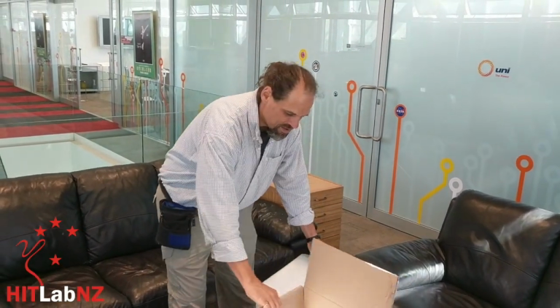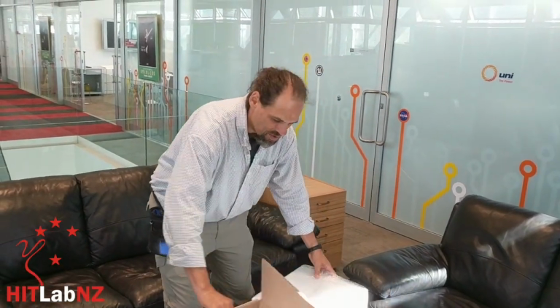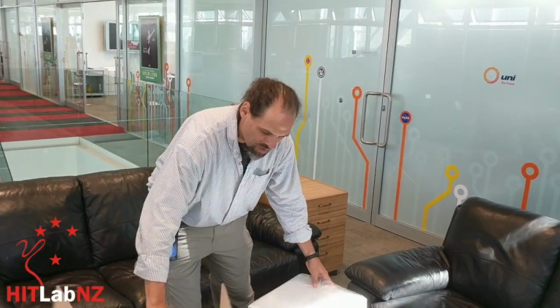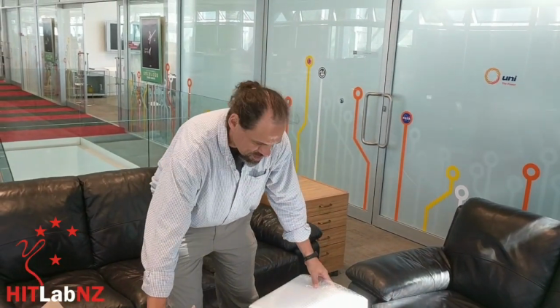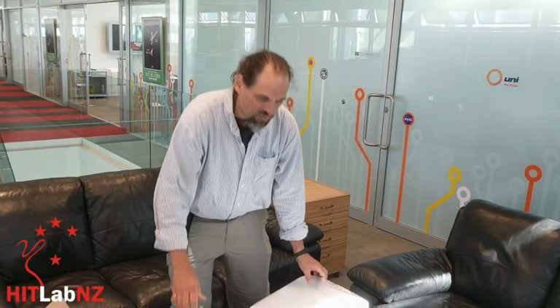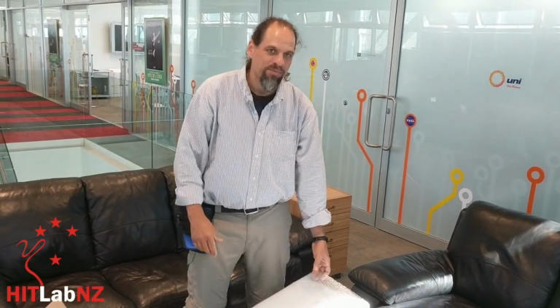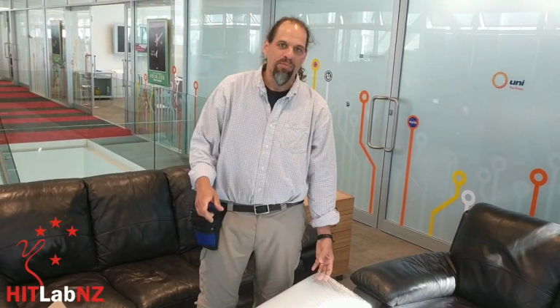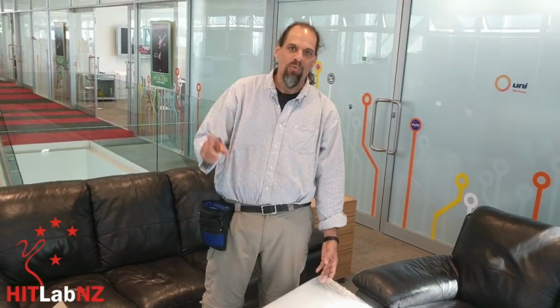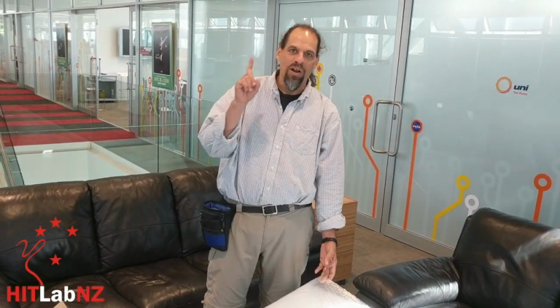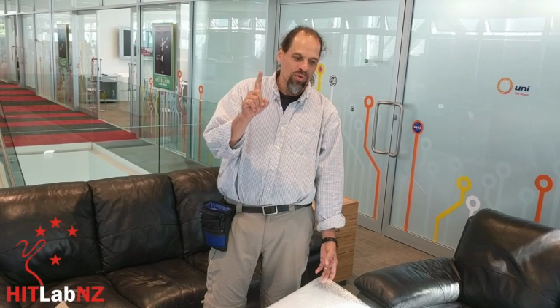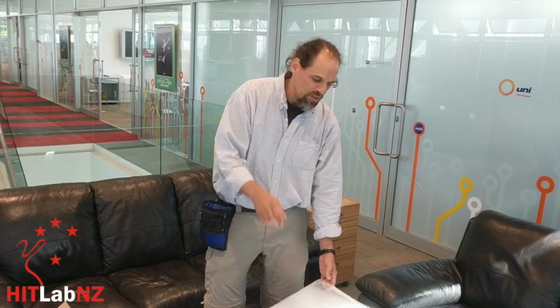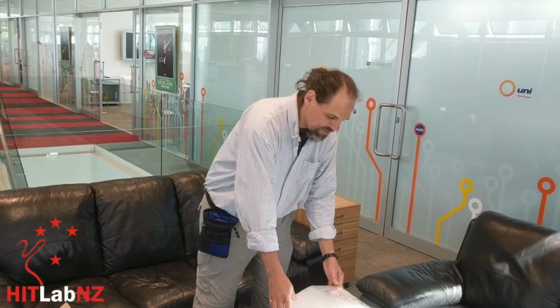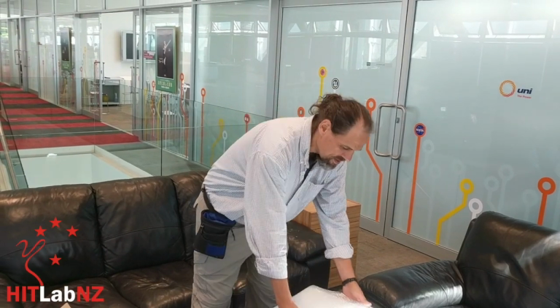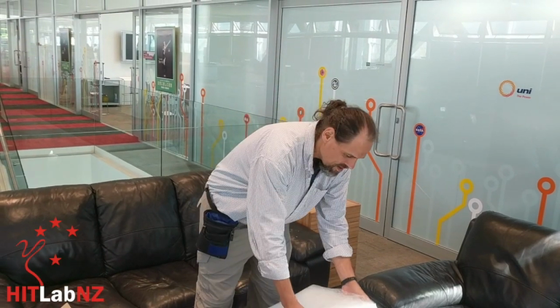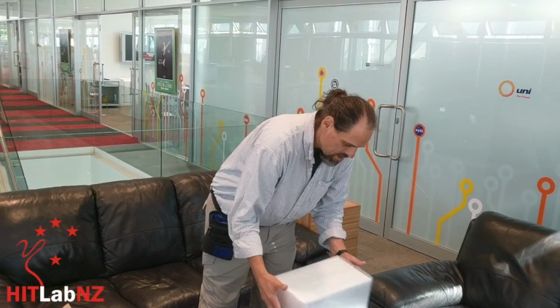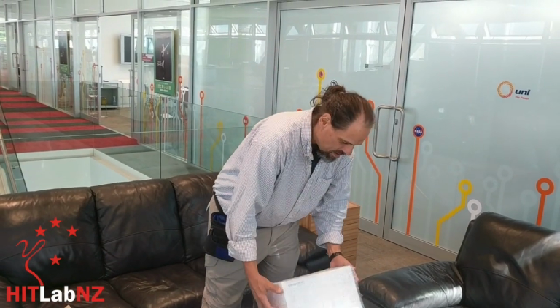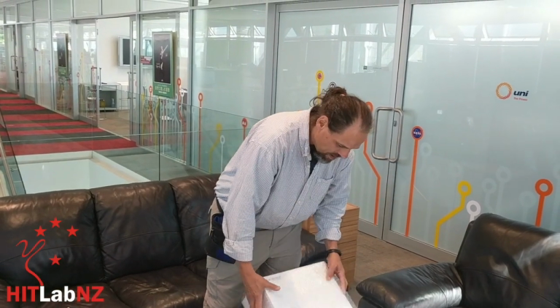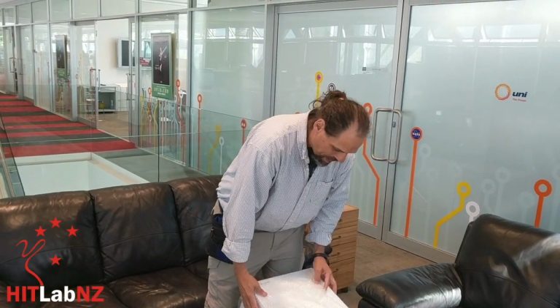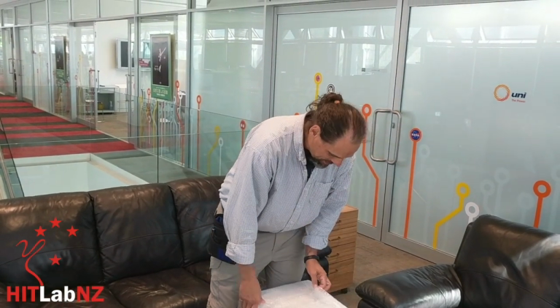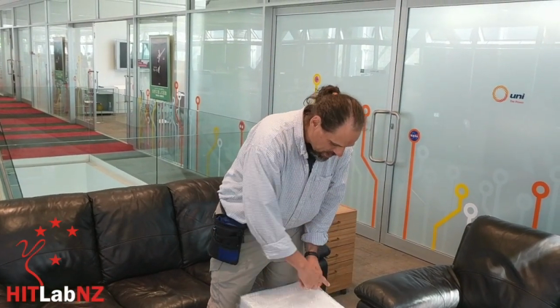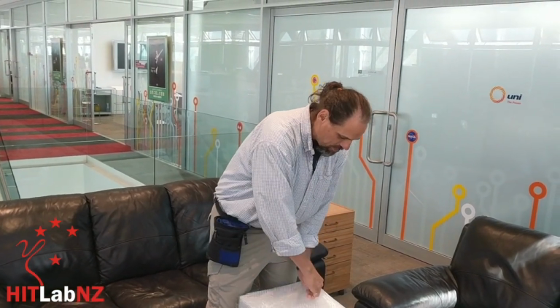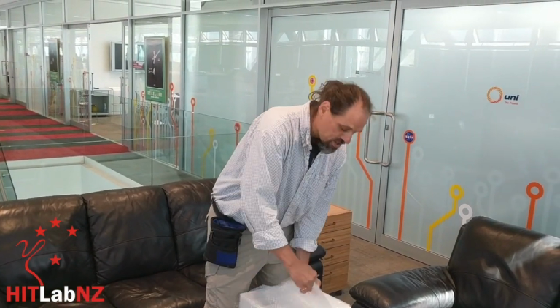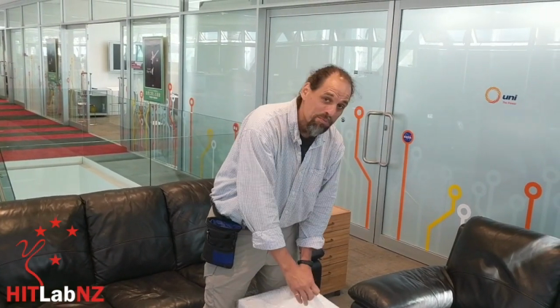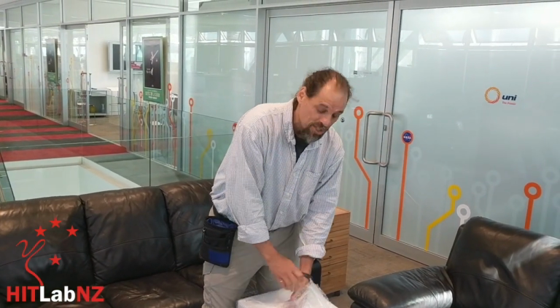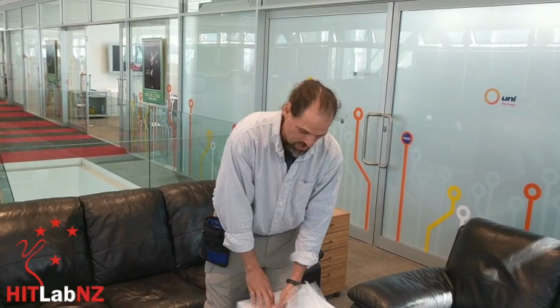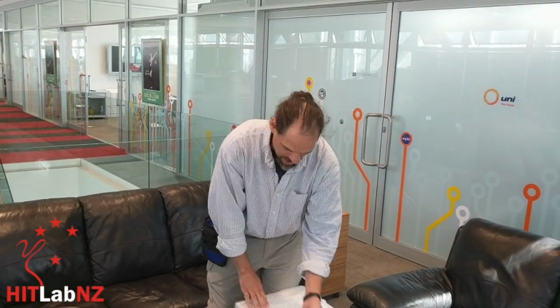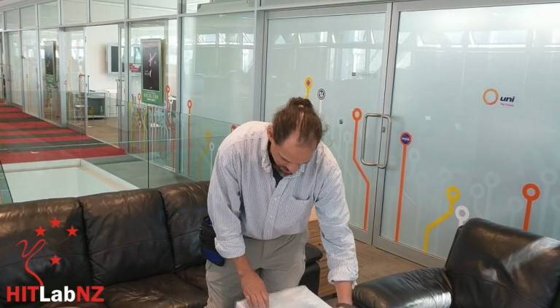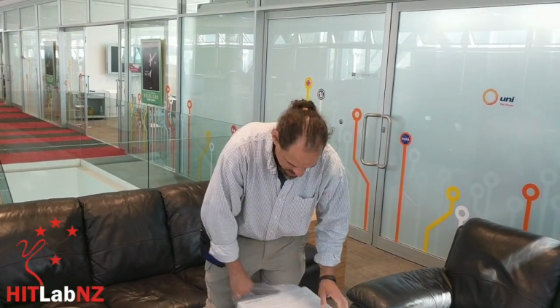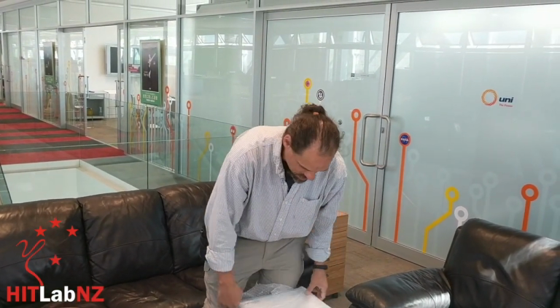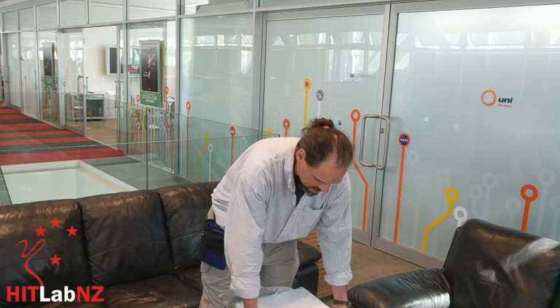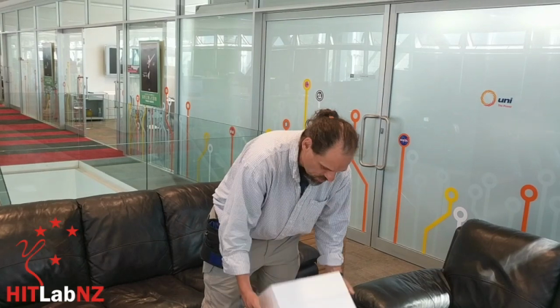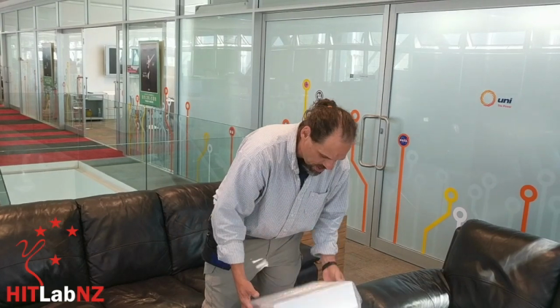Rob's number one rule of buying VR equipment is always buy two of anything, because one is going to go wrong.